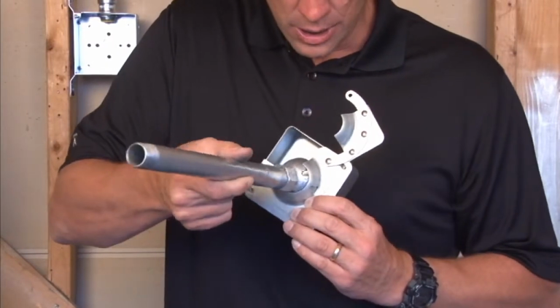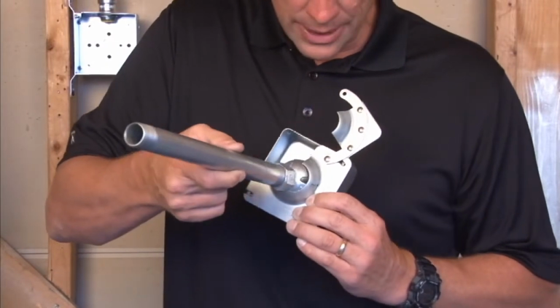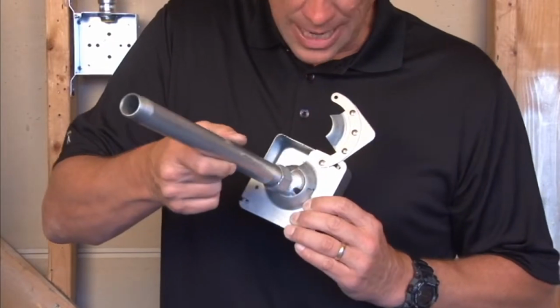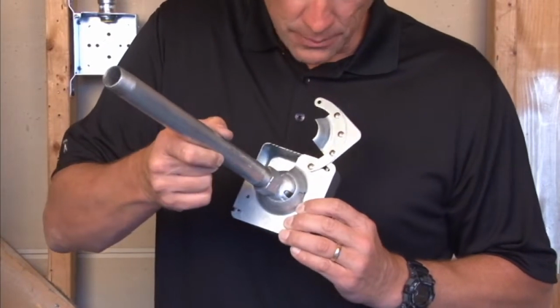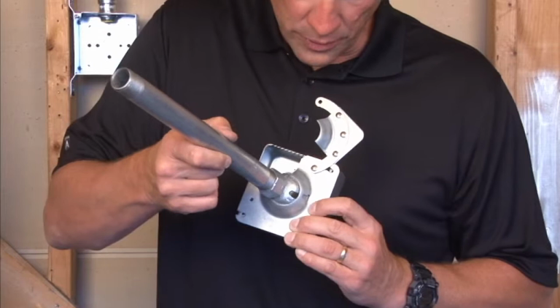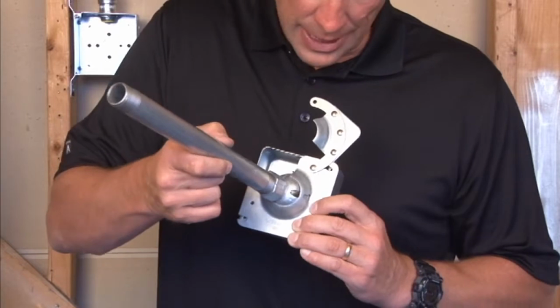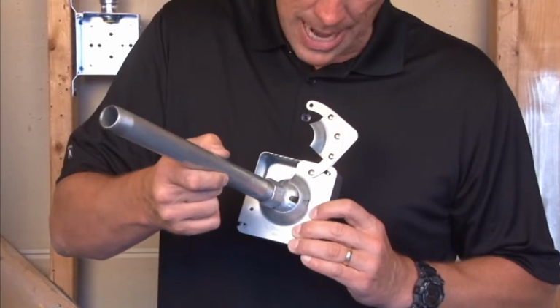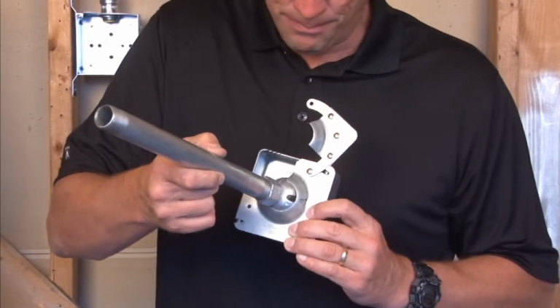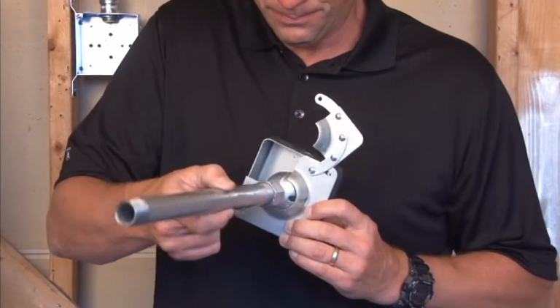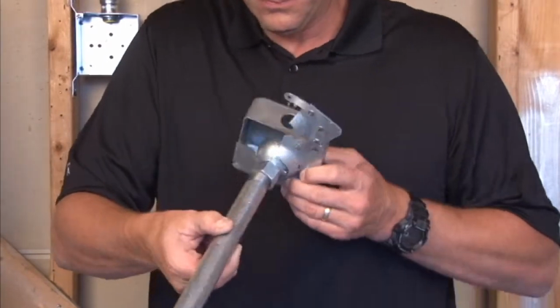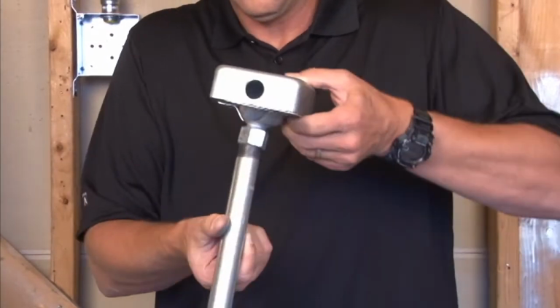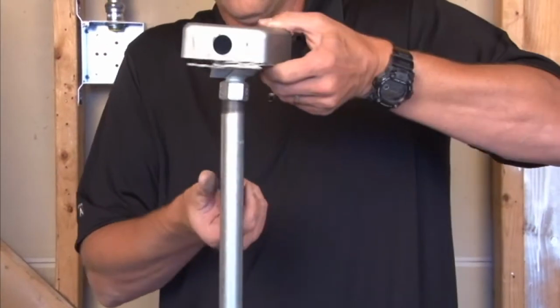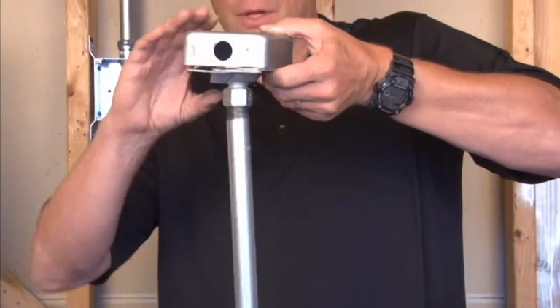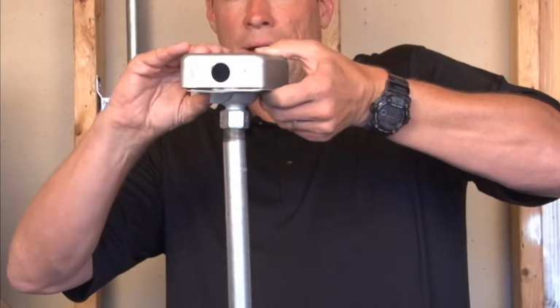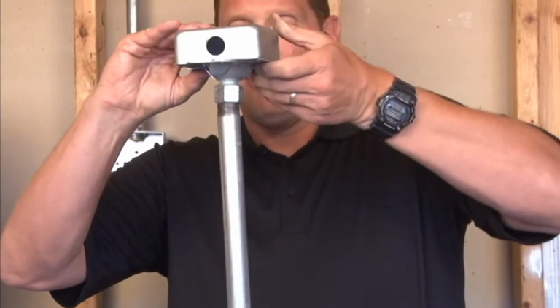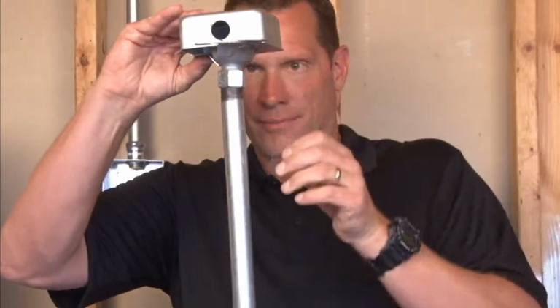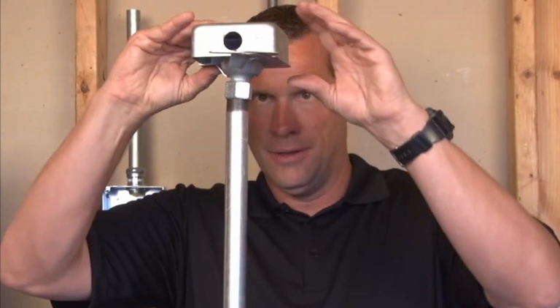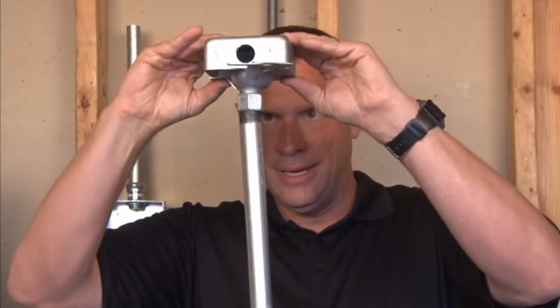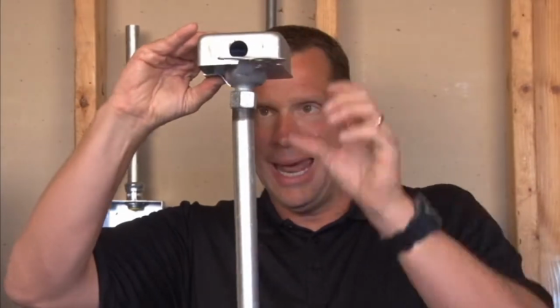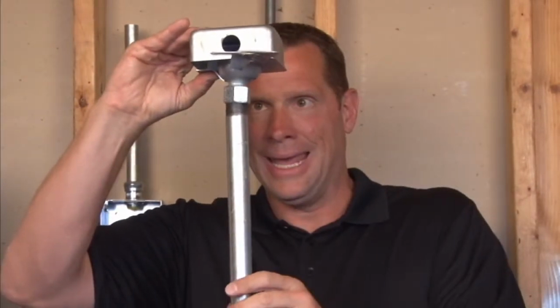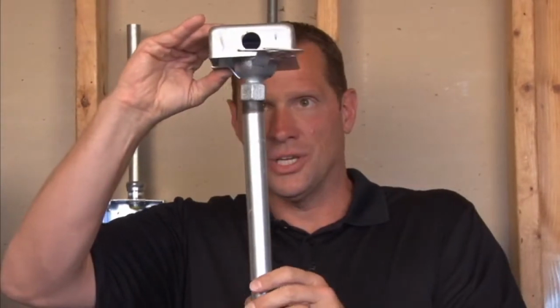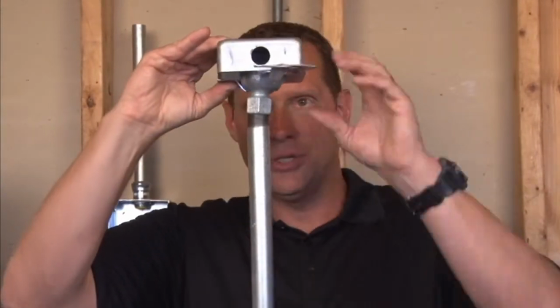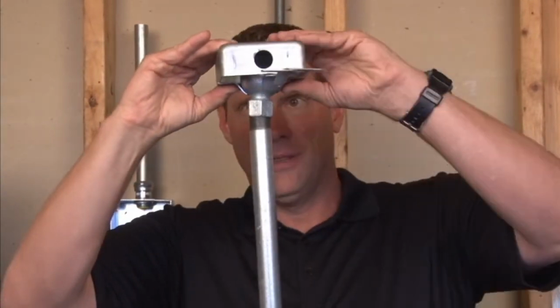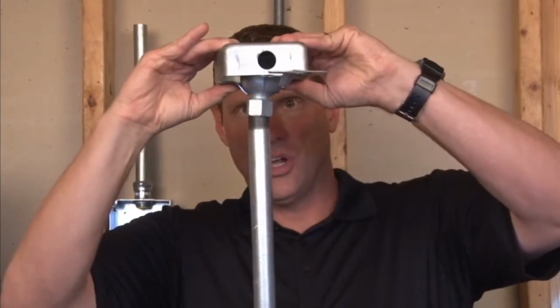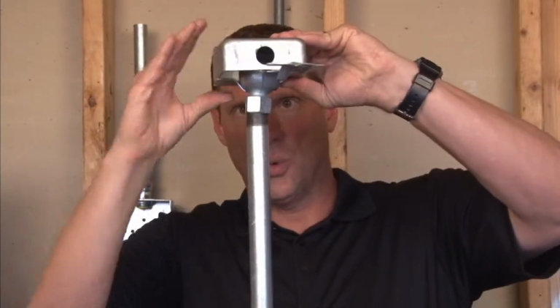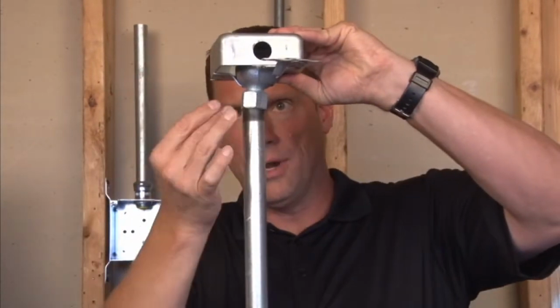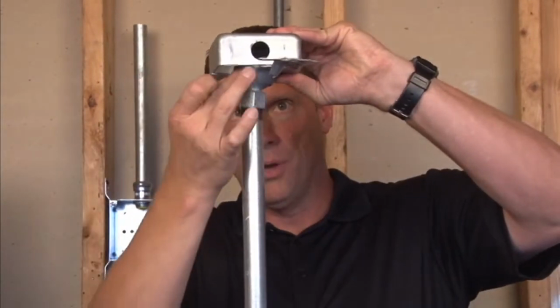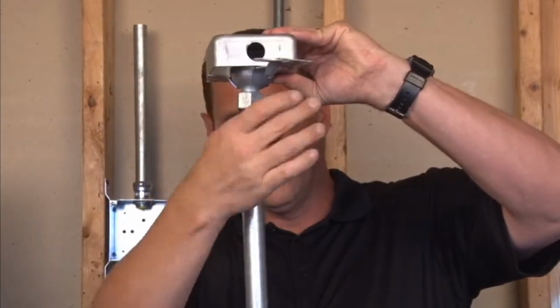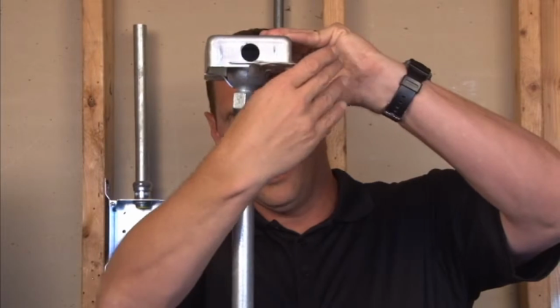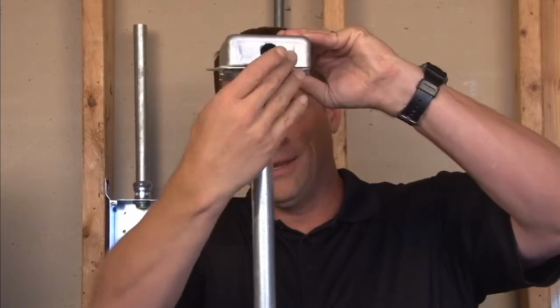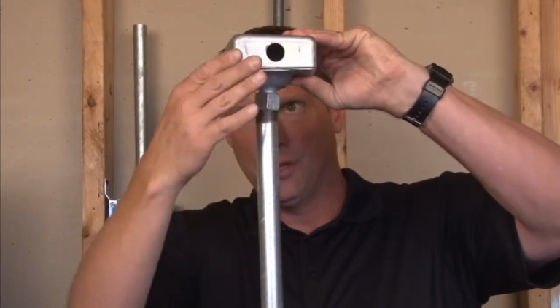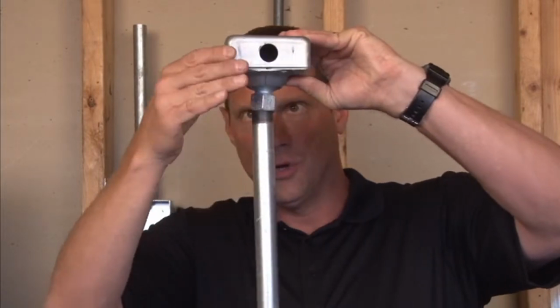Aligning the slot with the locking tab, you now have the pendant hanging, which allows the installer to wire it up with one hand and close the door.